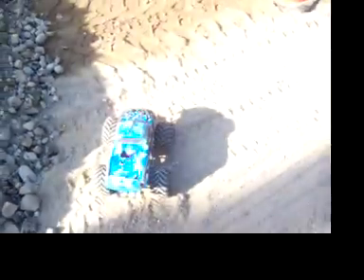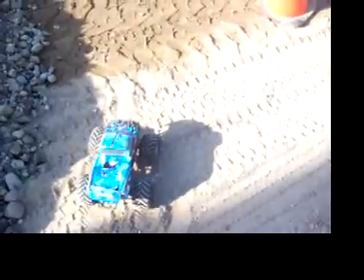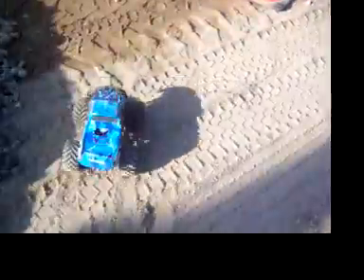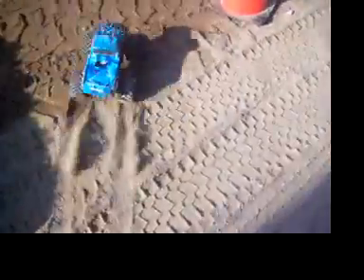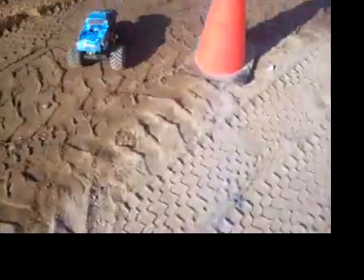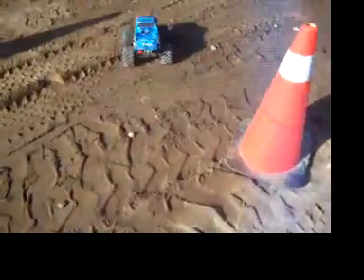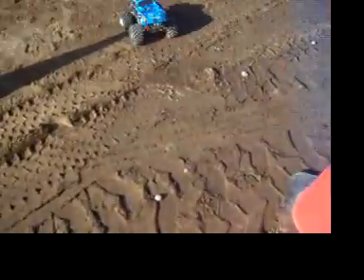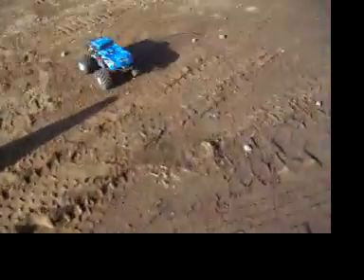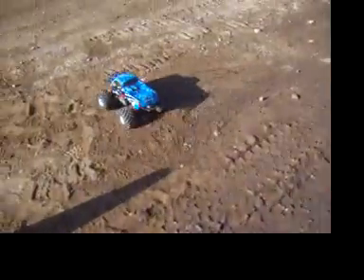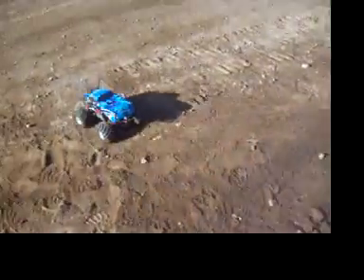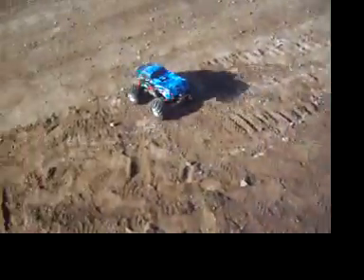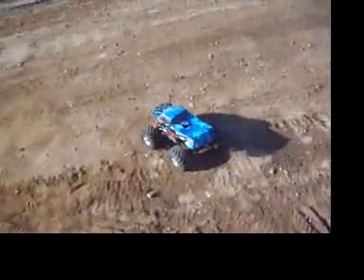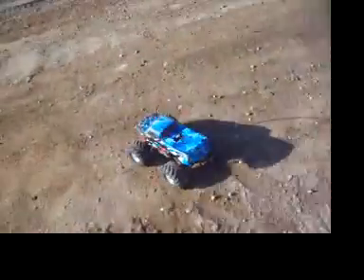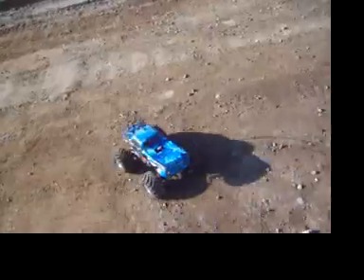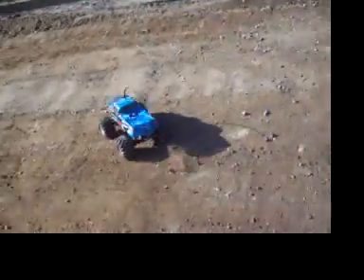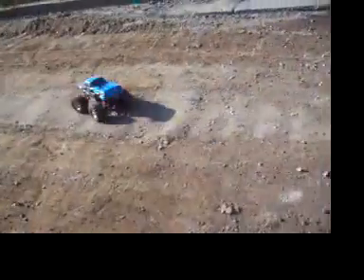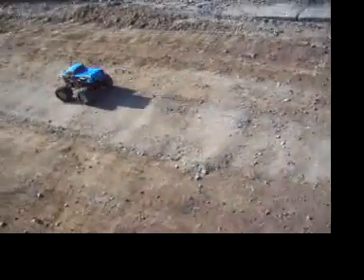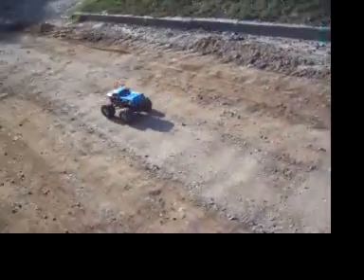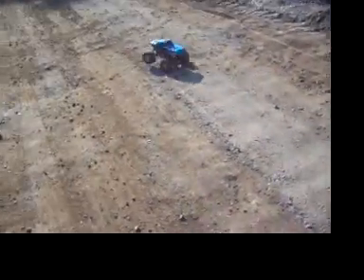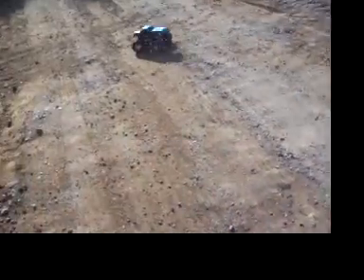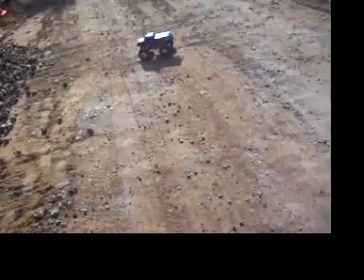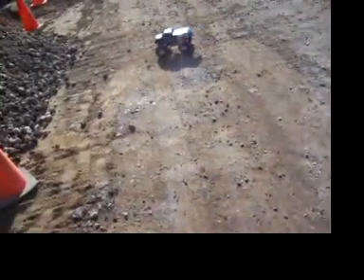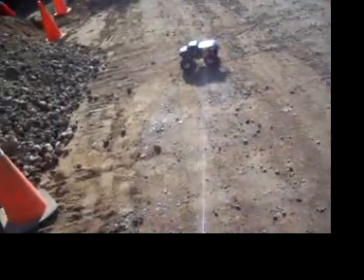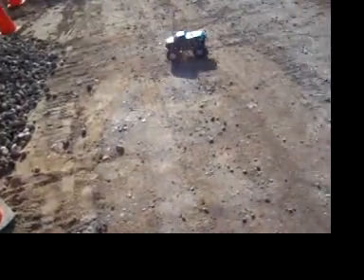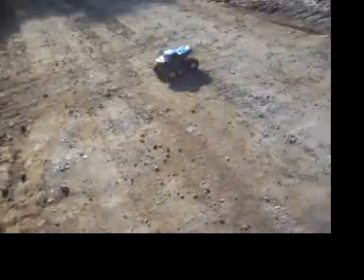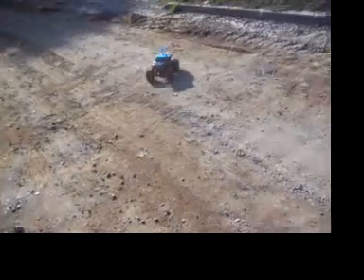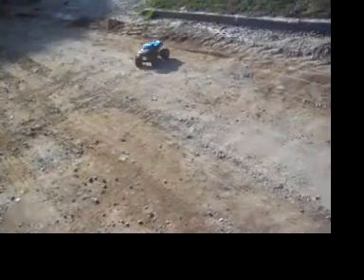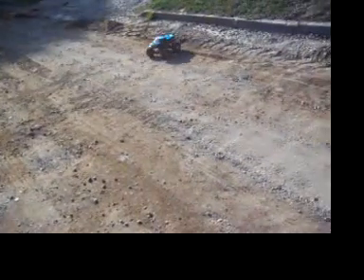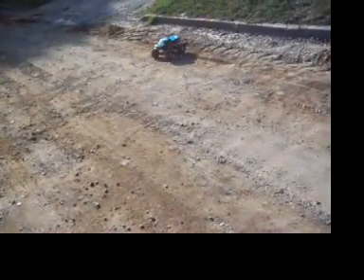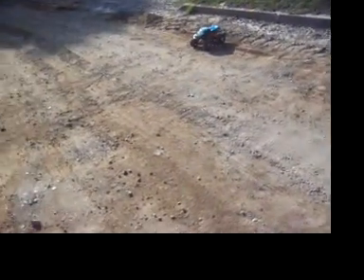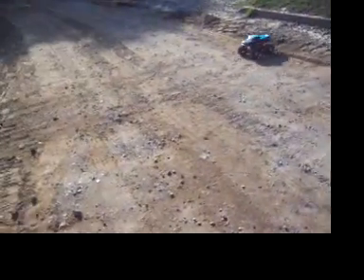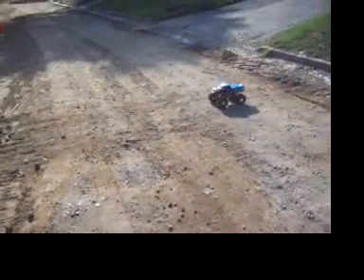Doing a little bit of climbing with her. Of course I'm going to be out here for a while. I got no cameraman, so I'm trying to put it down, and that kind of sucks.